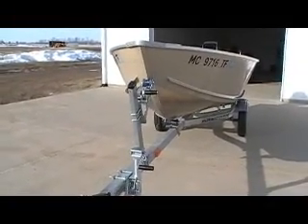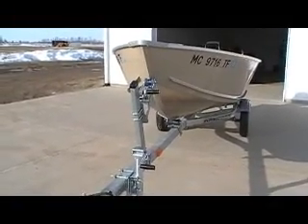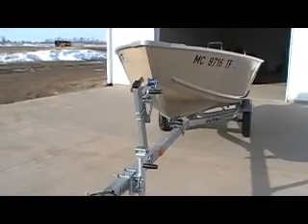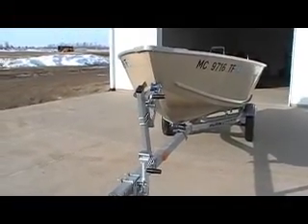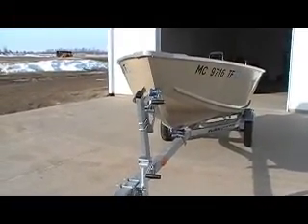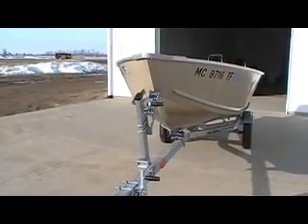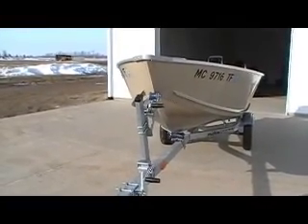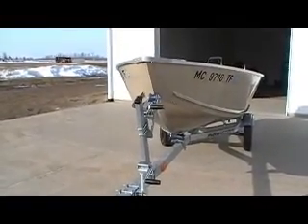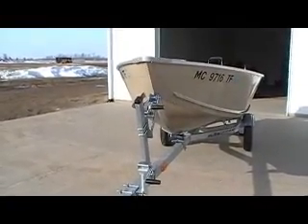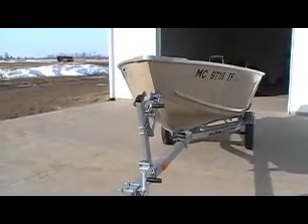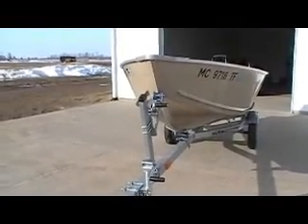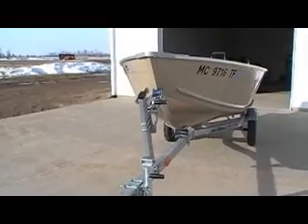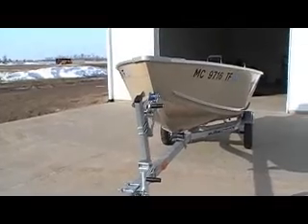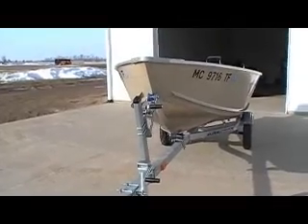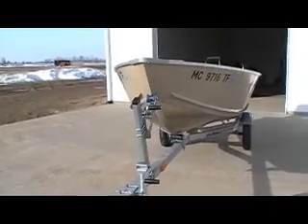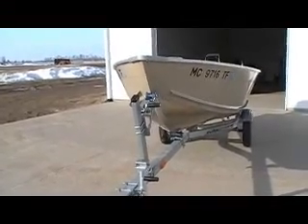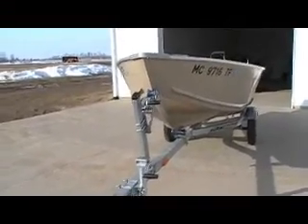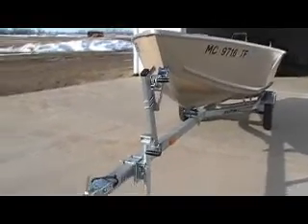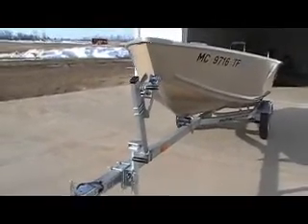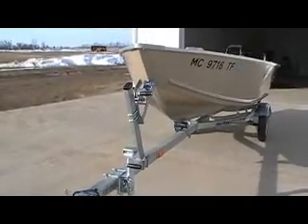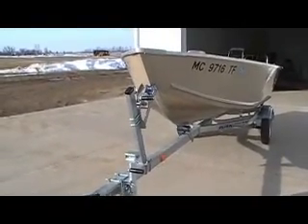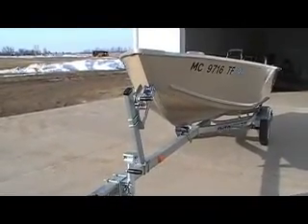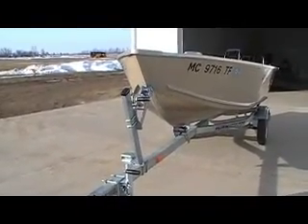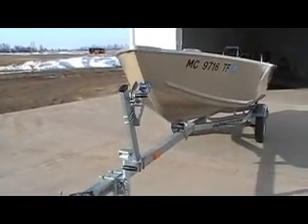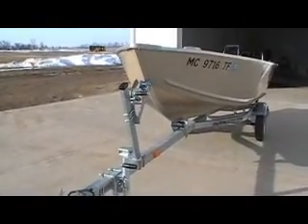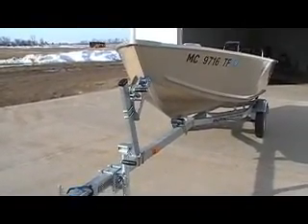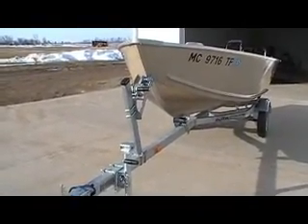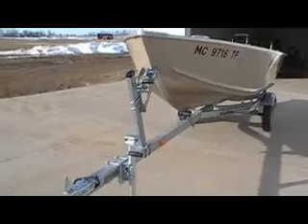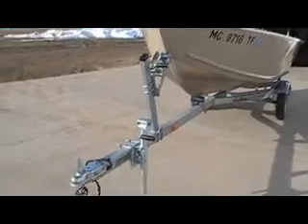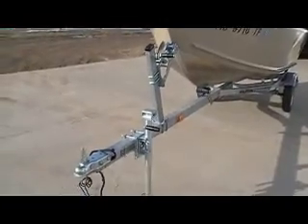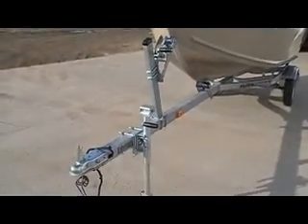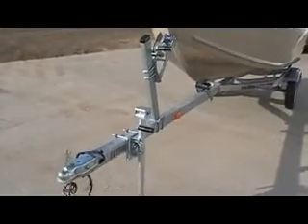This is B Sports. Today we are looking at a 2010 PolarCraft 1470L. Just like new.